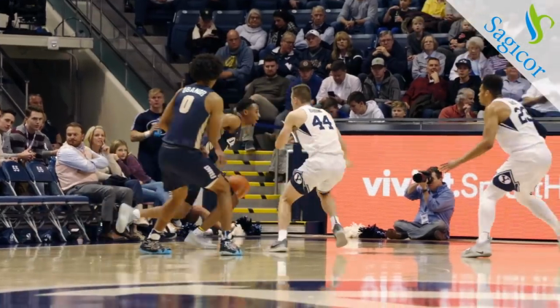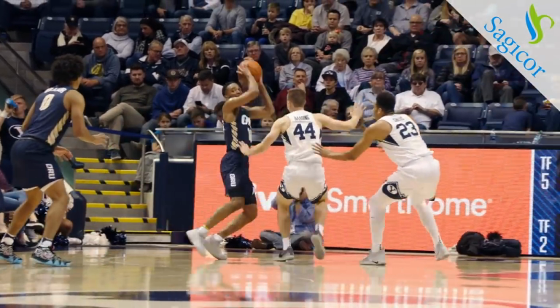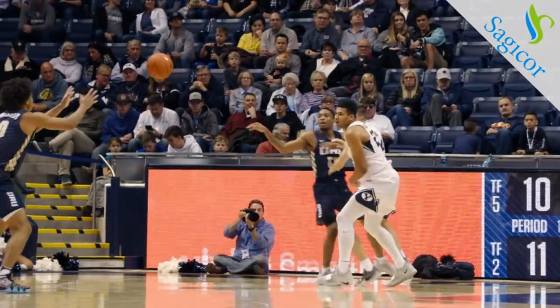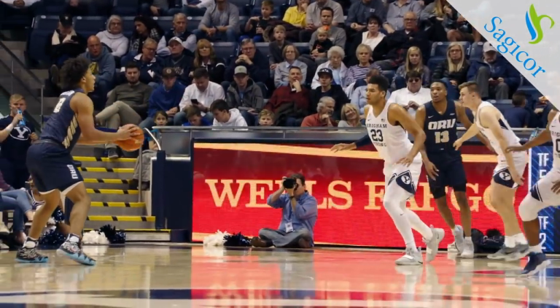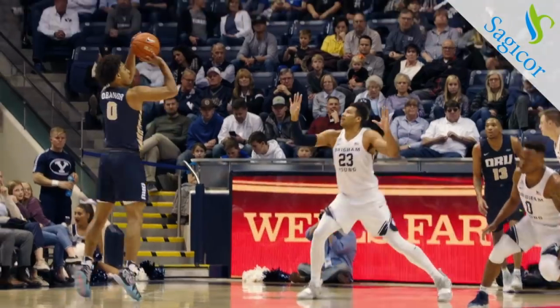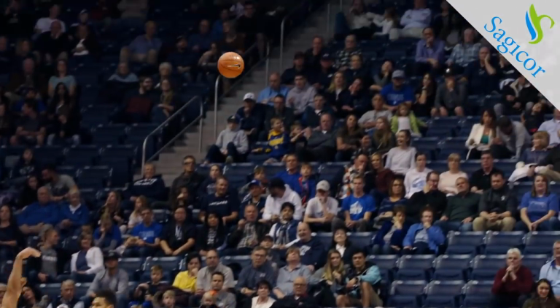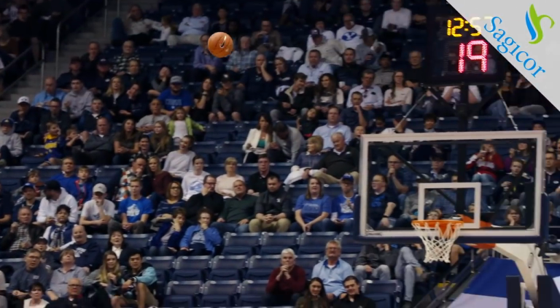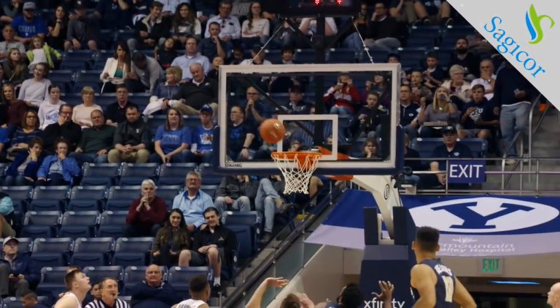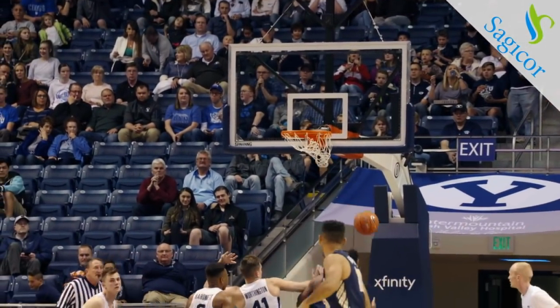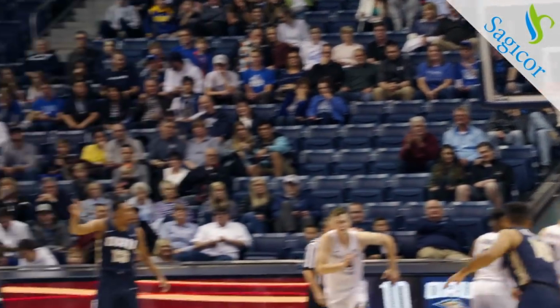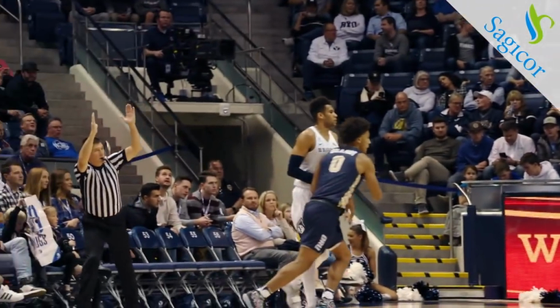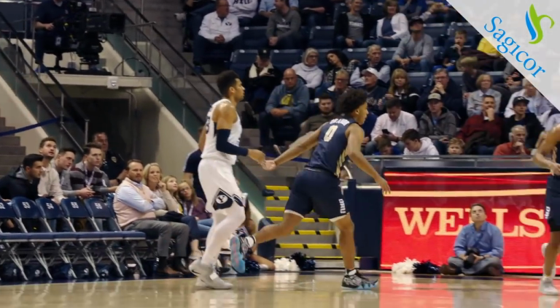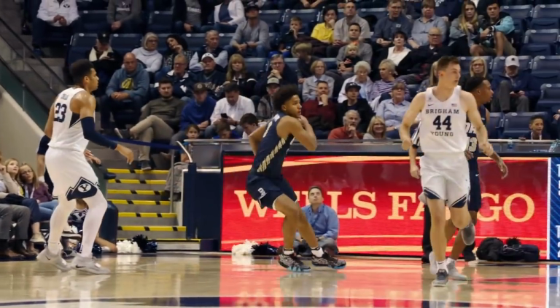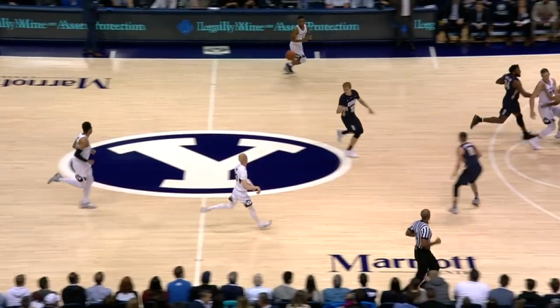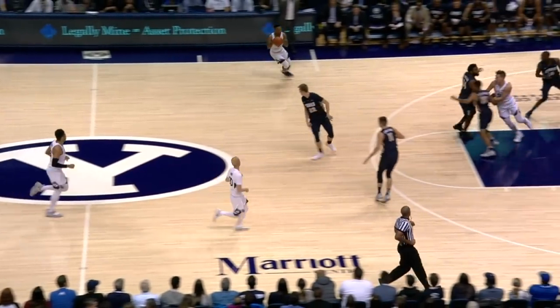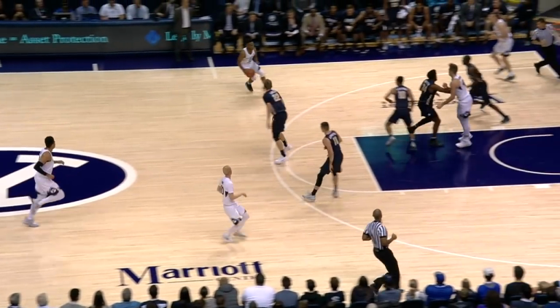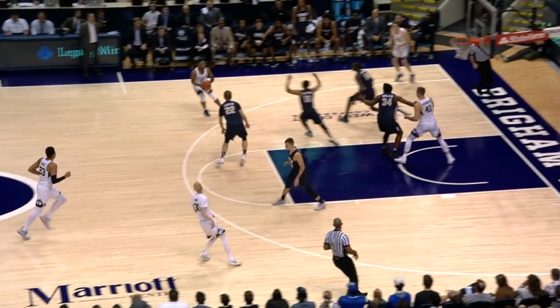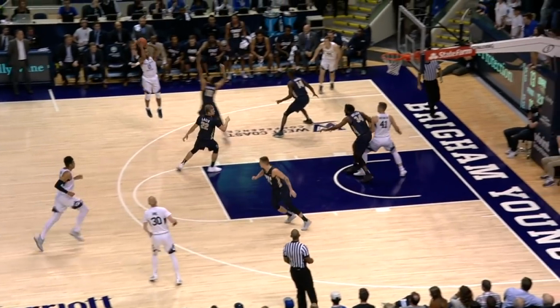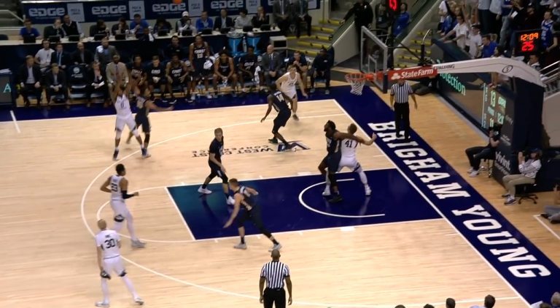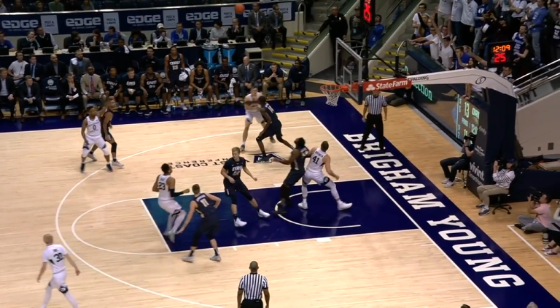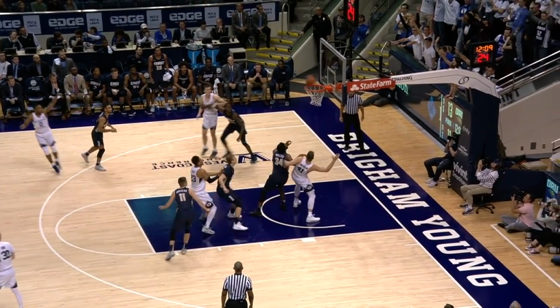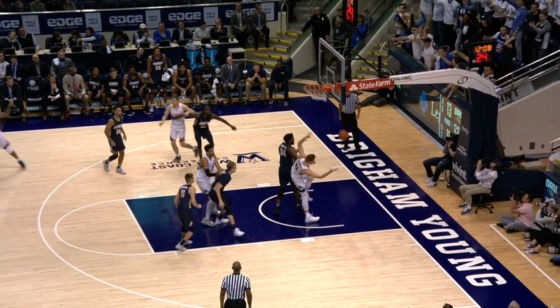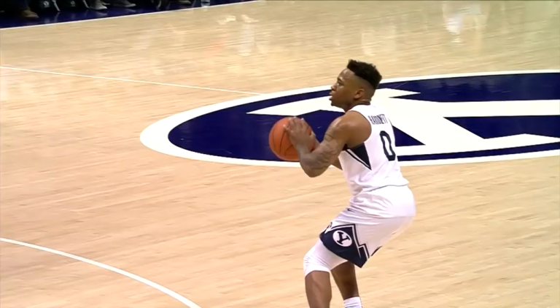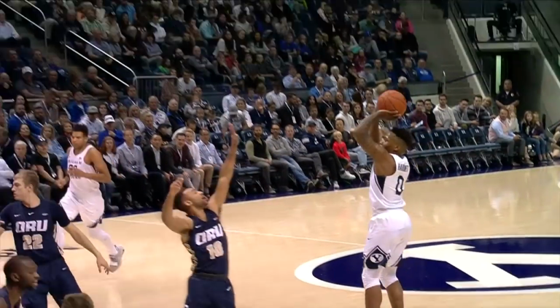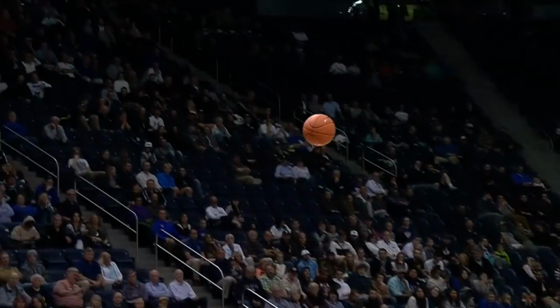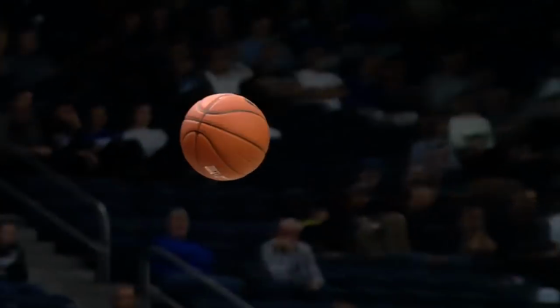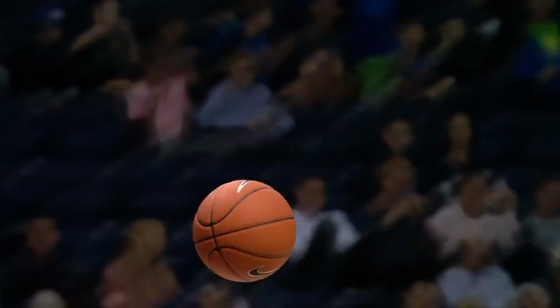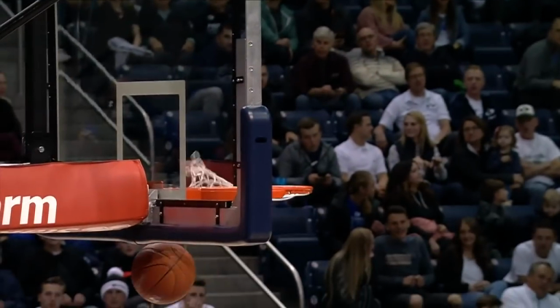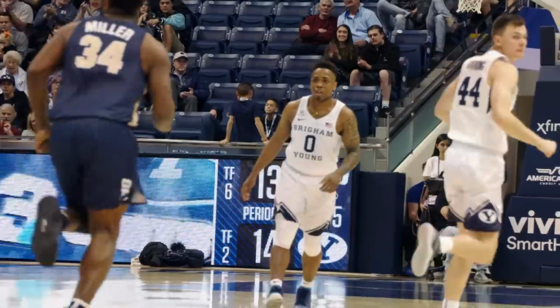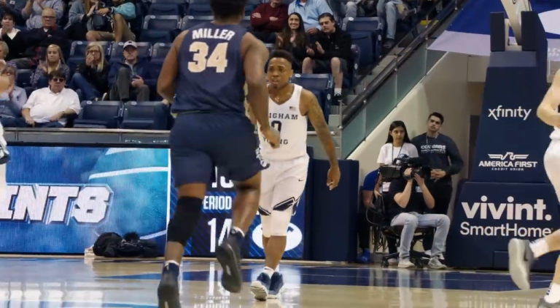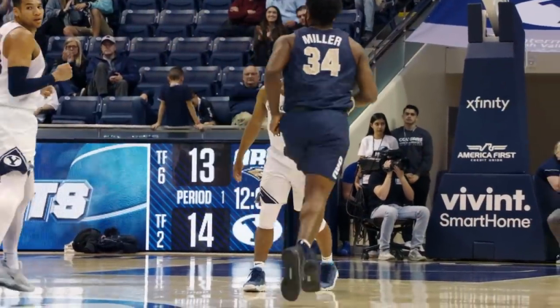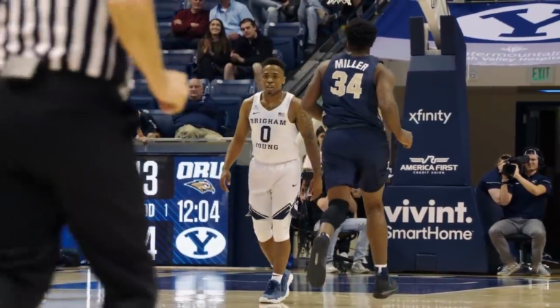O'Banner. Left wing and back to O'Banner from three, and he got it. Give the board to Childs and transition triple for Joshir — yes! Joshir, hard net. Did BYU need that? Cougars back in front, 14-13.